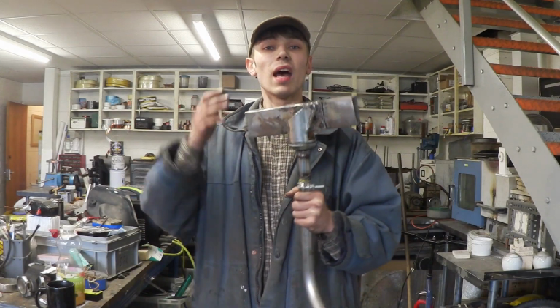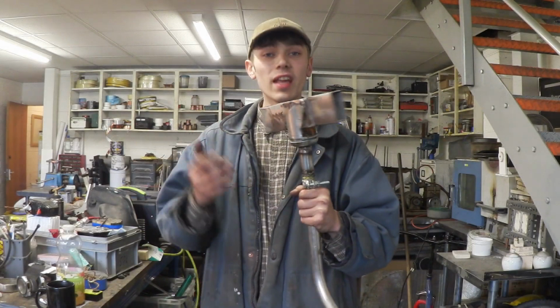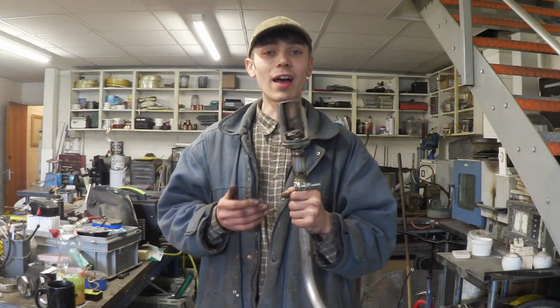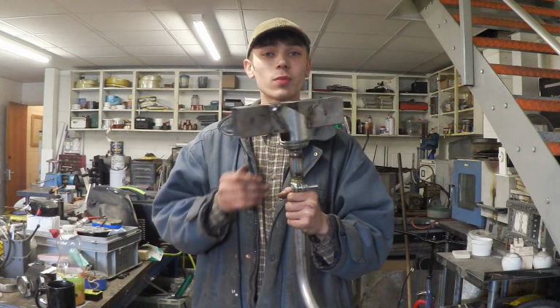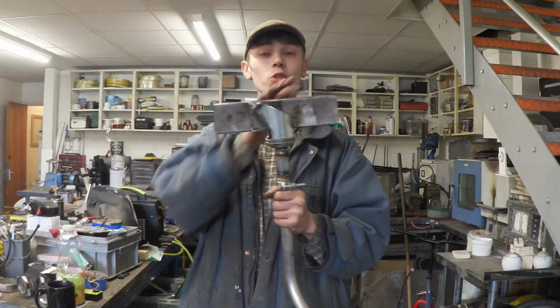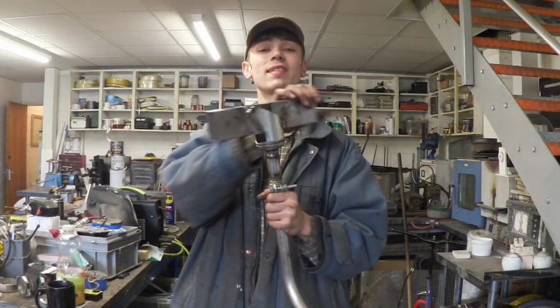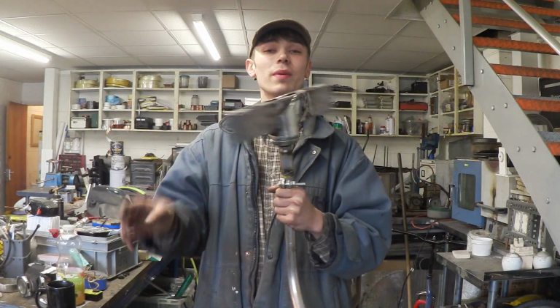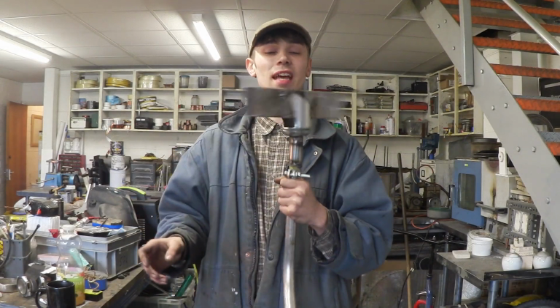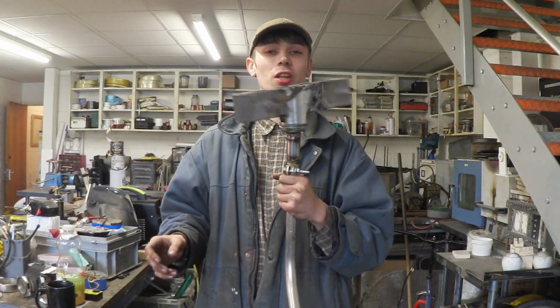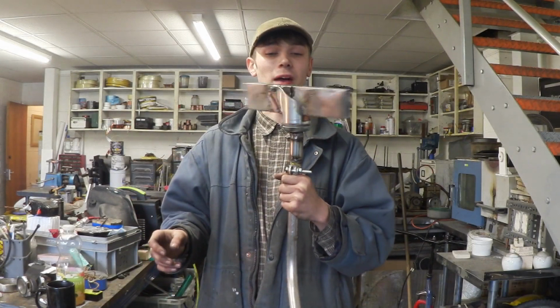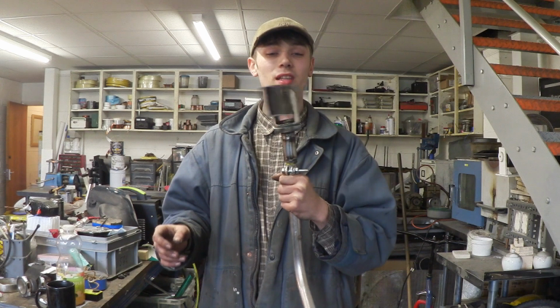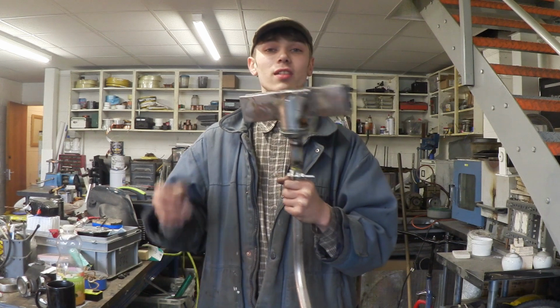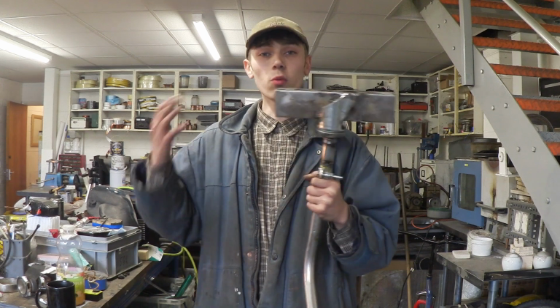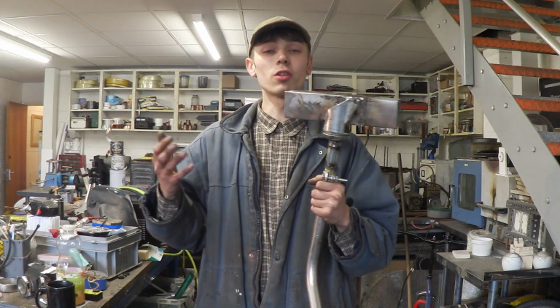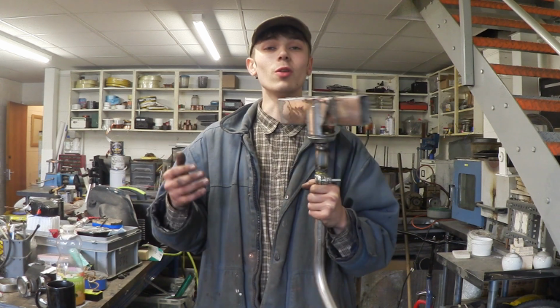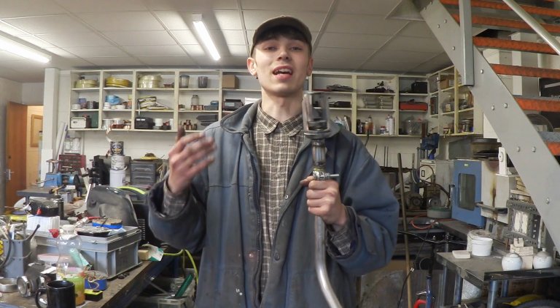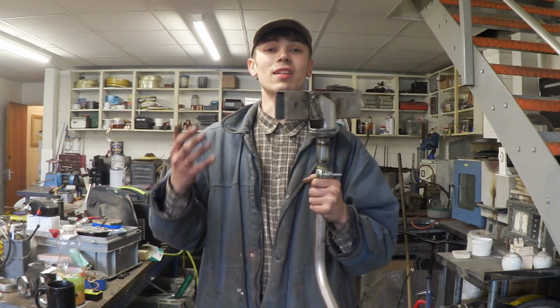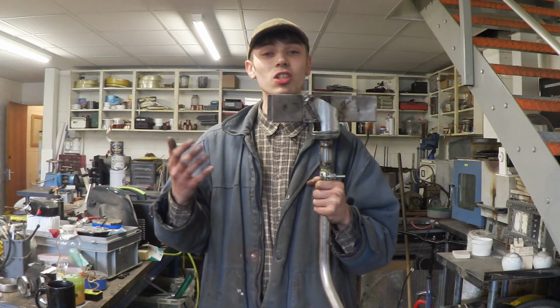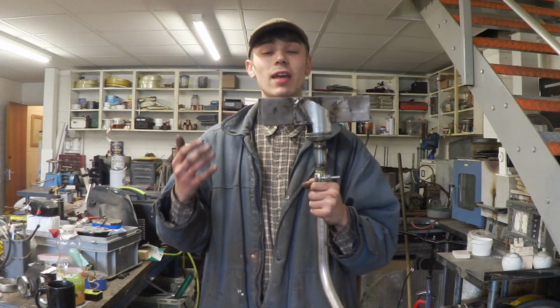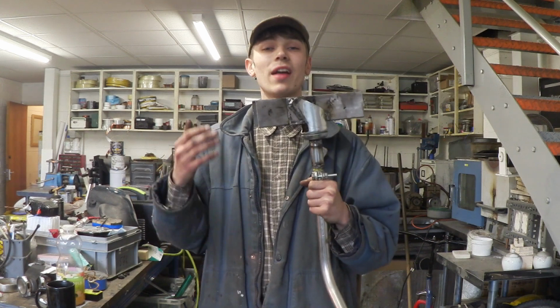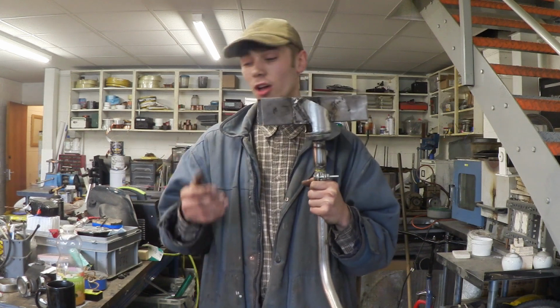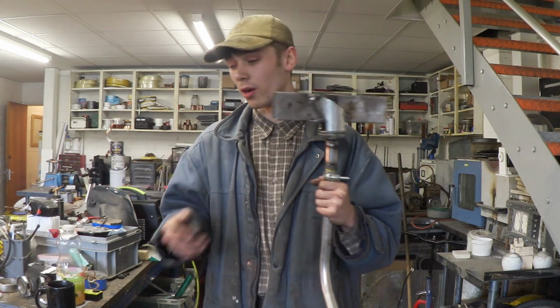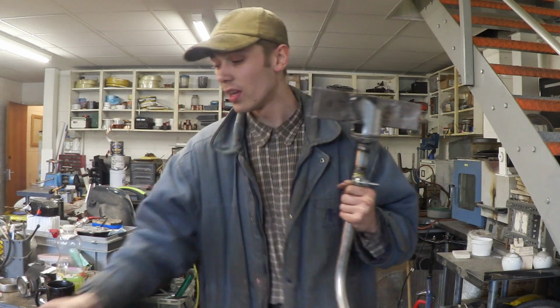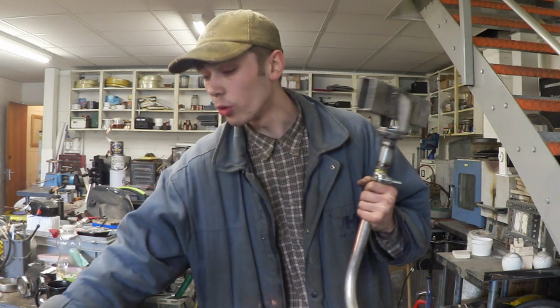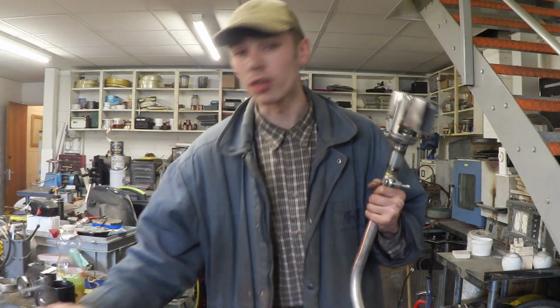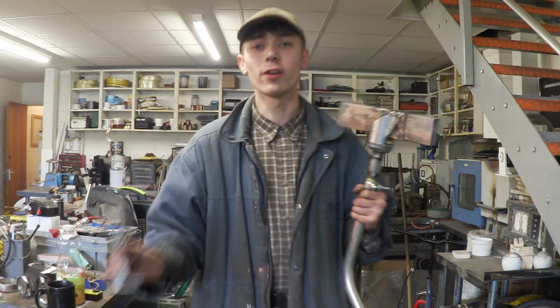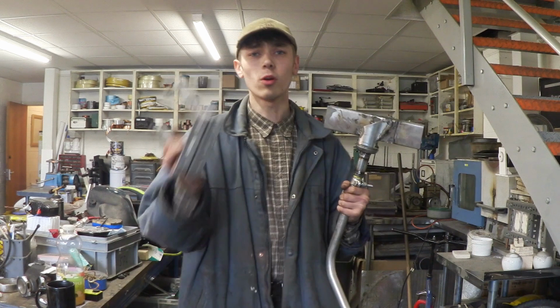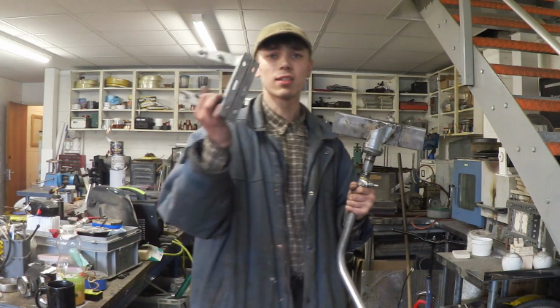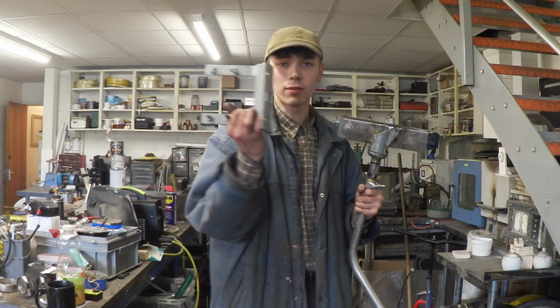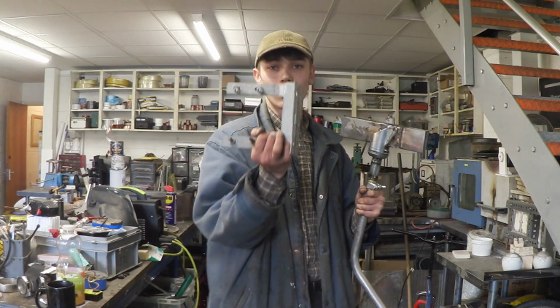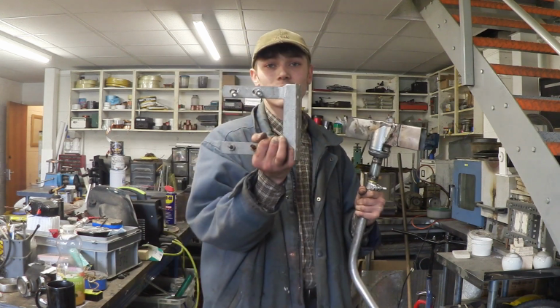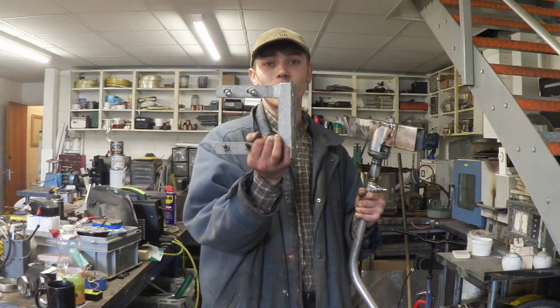And there you have it. The swivel joint has now been attached to the mount. So now what I've got to do is actually attach the tail and the turbine, and also figure out a way to mount this on its side.